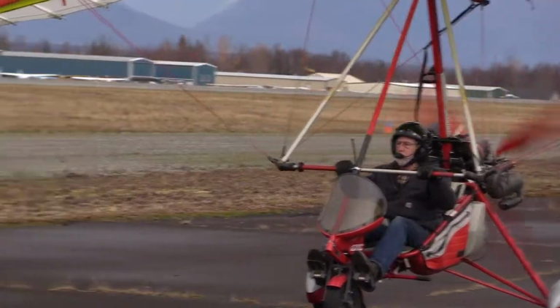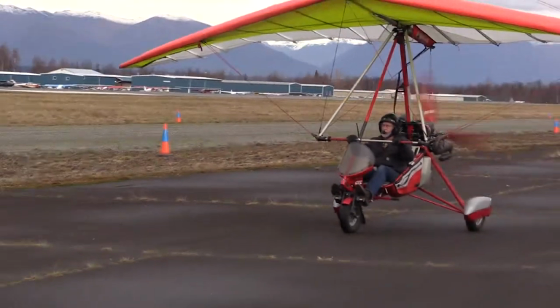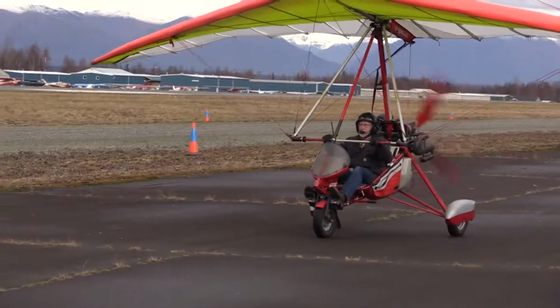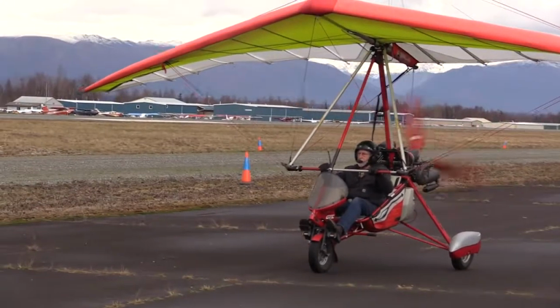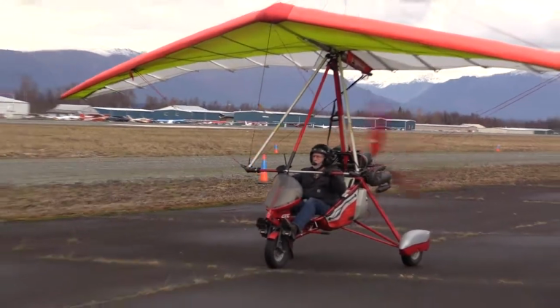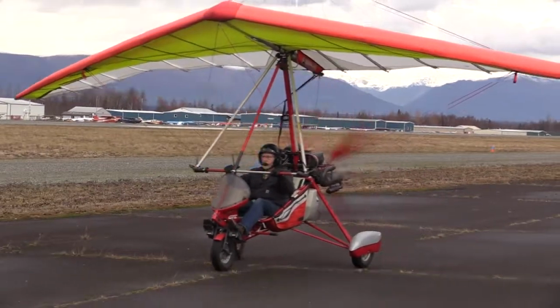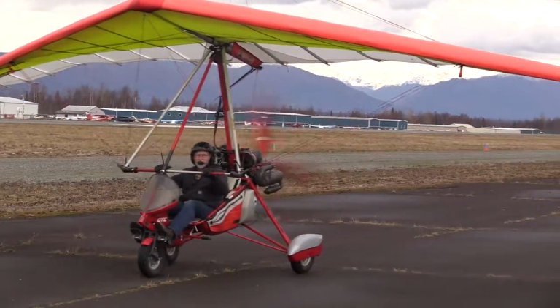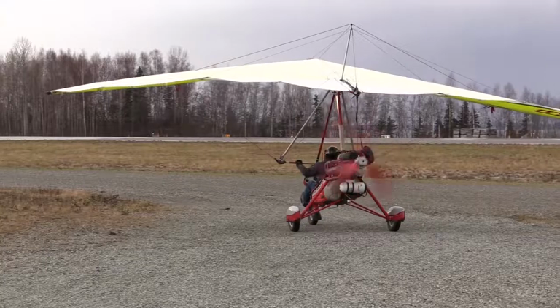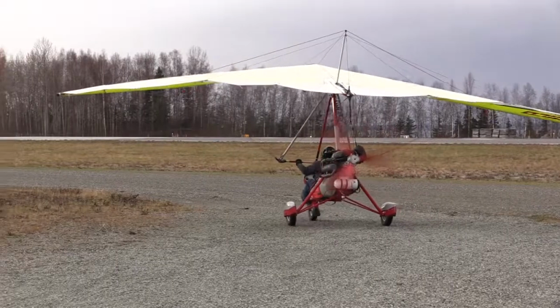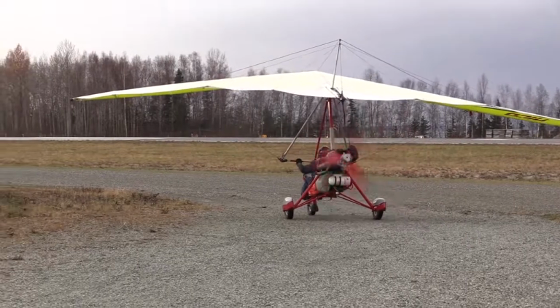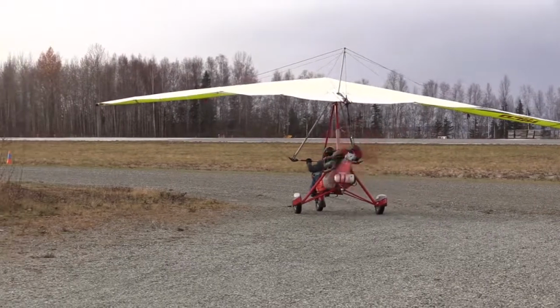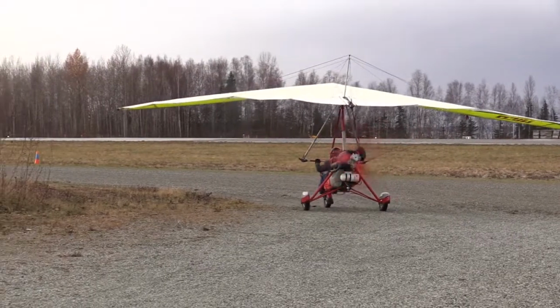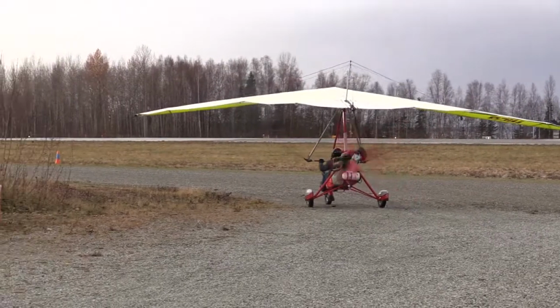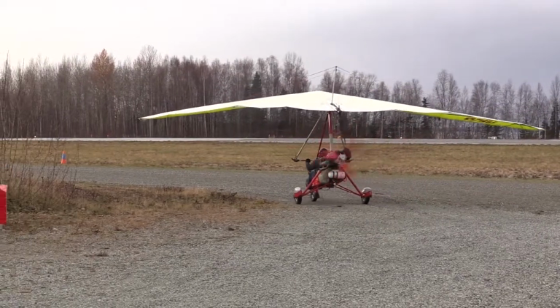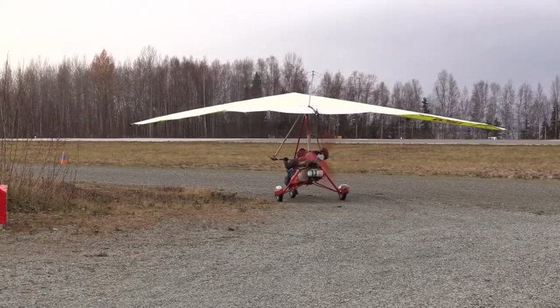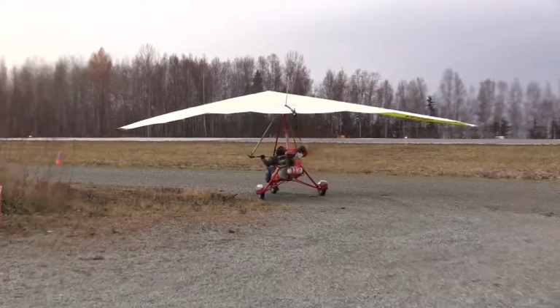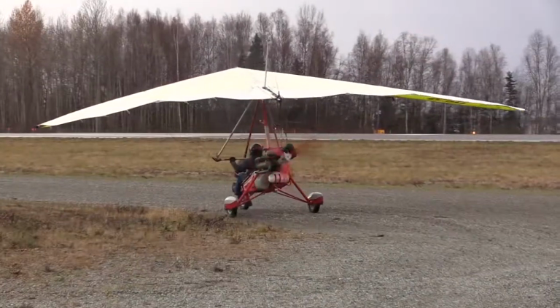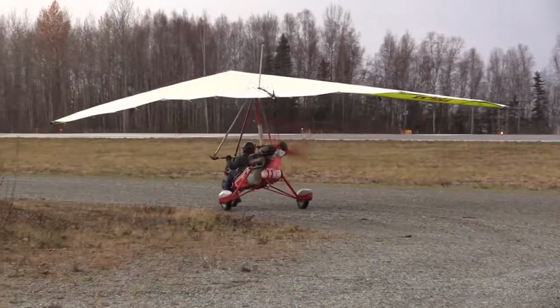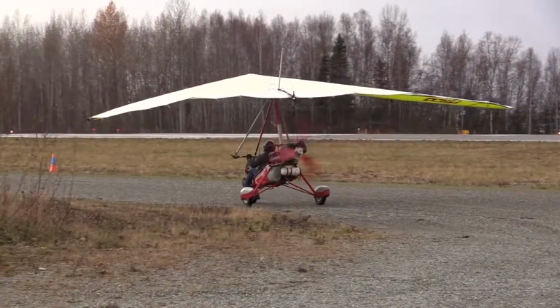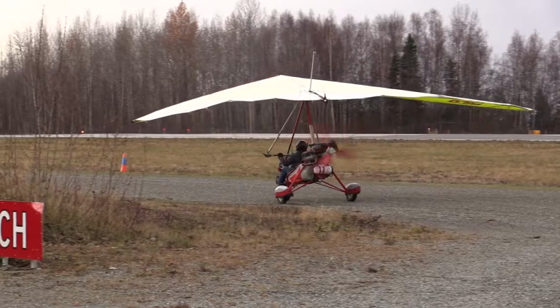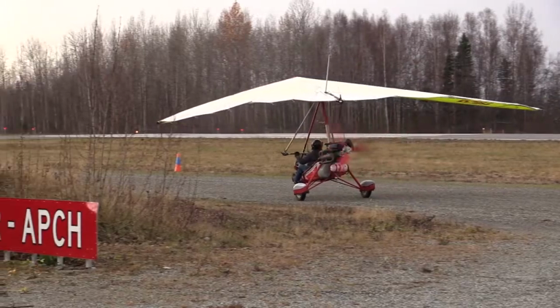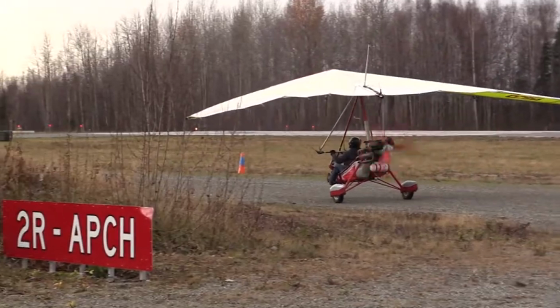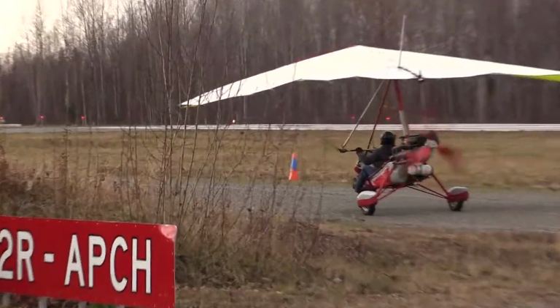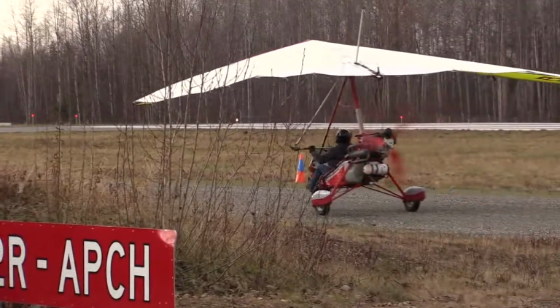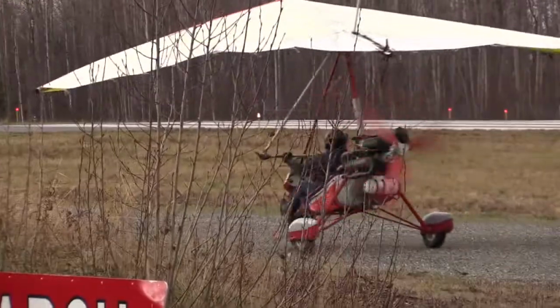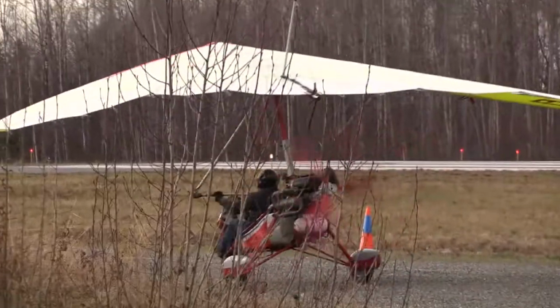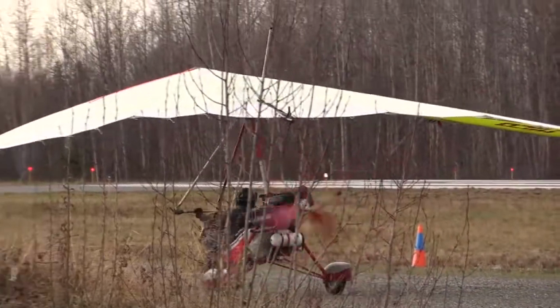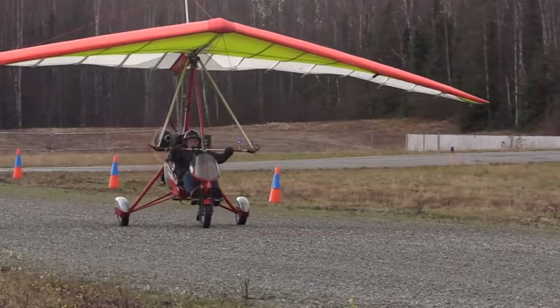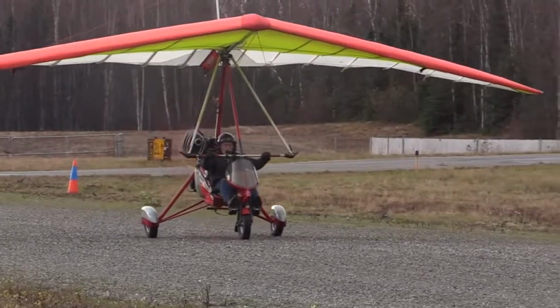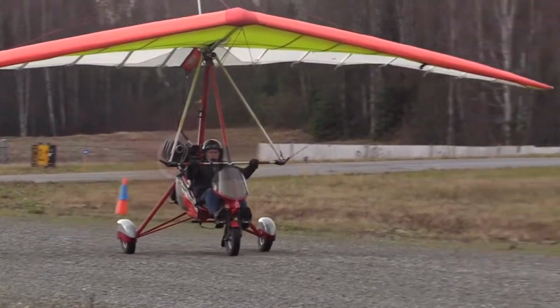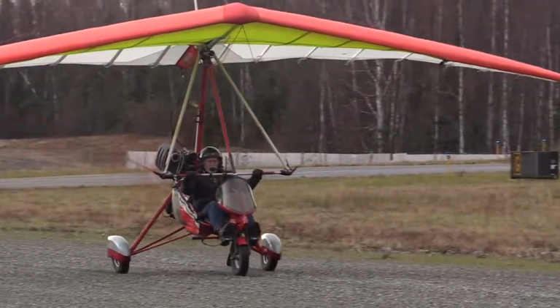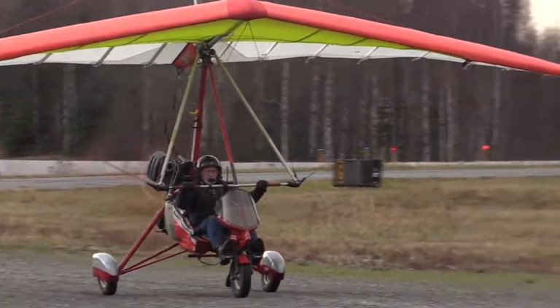We do all the safety regulations as far as flight rules go, and try to maintain a relationship with all the other aircraft pilots. This aircraft comes with several different kinds of engines, but this is a Rotax.